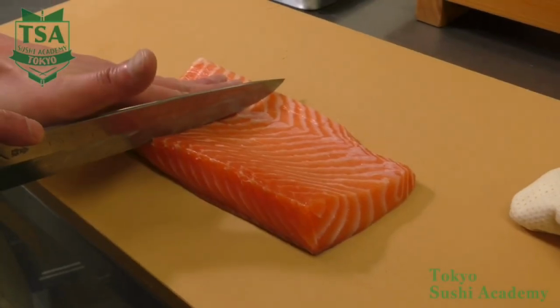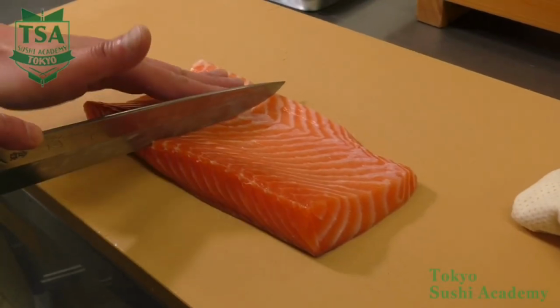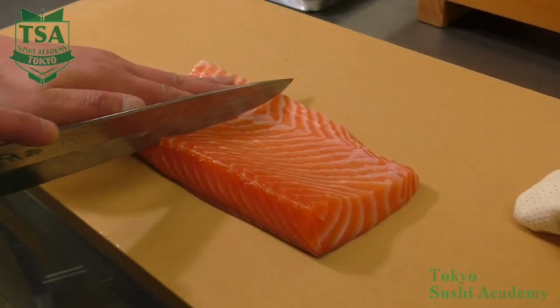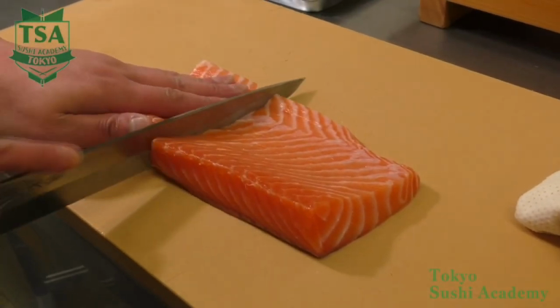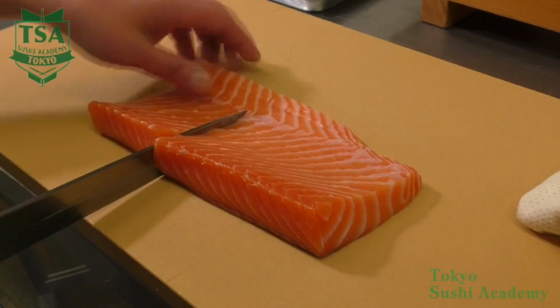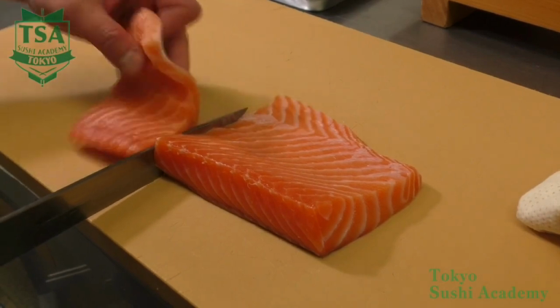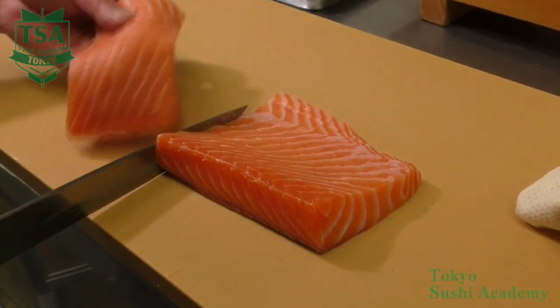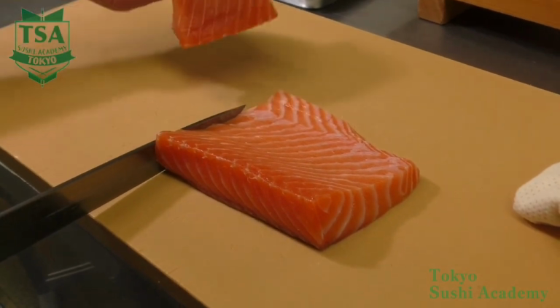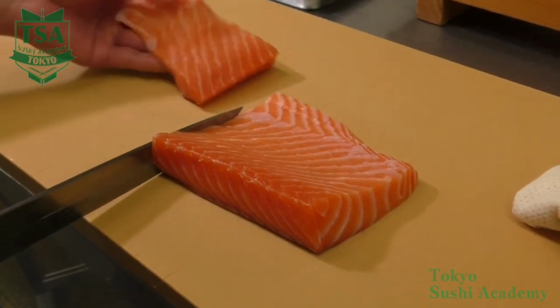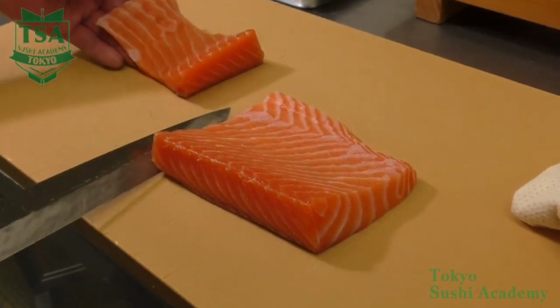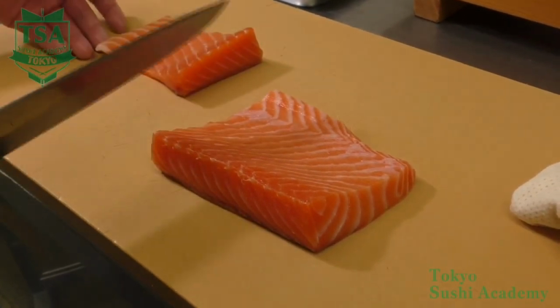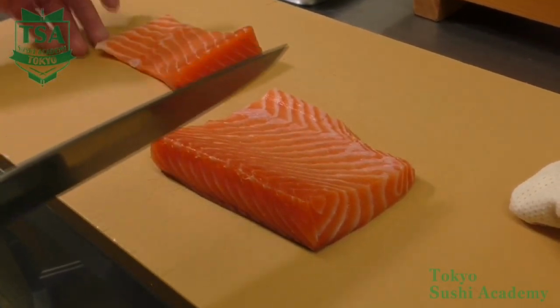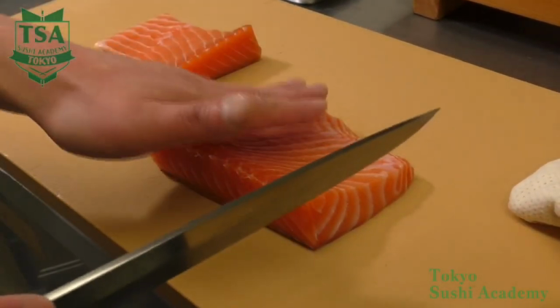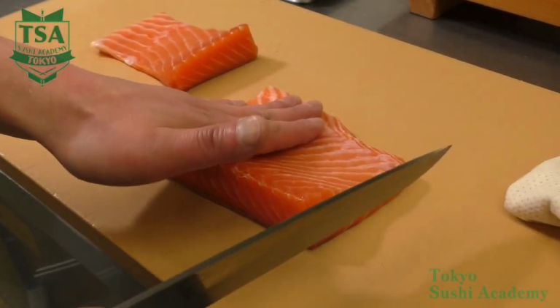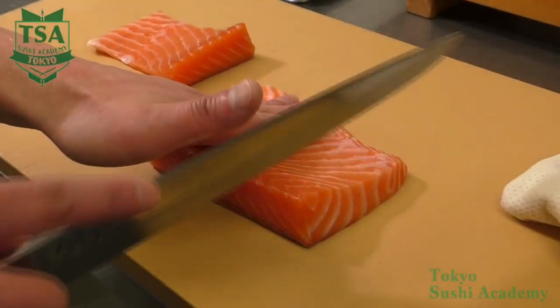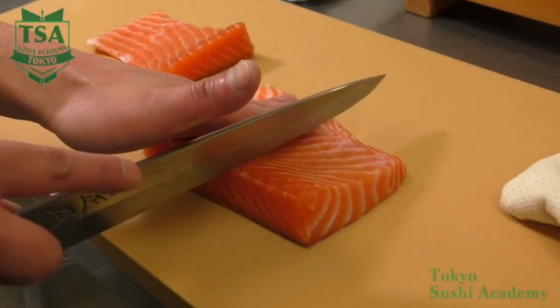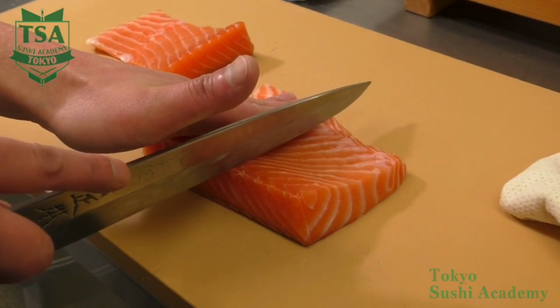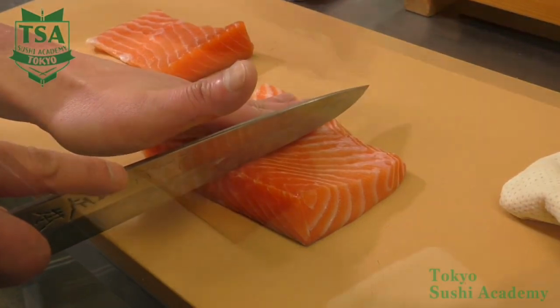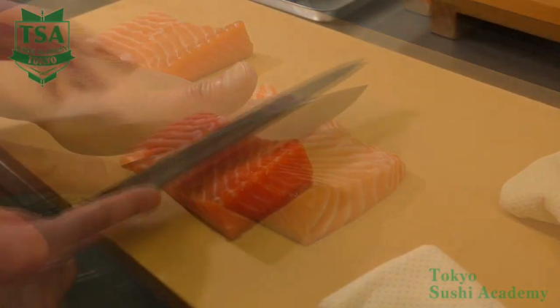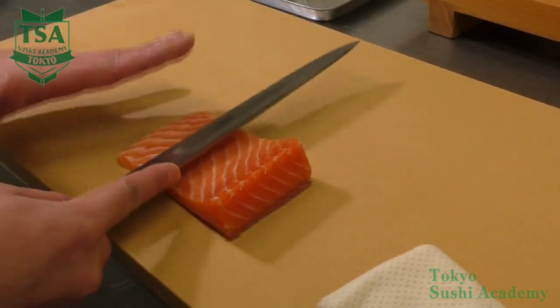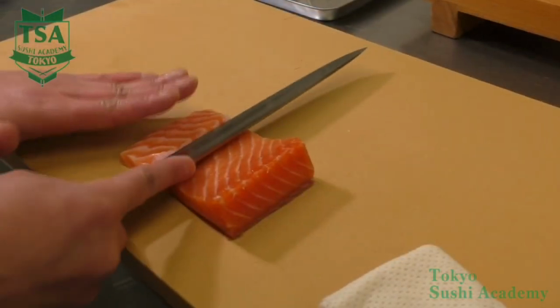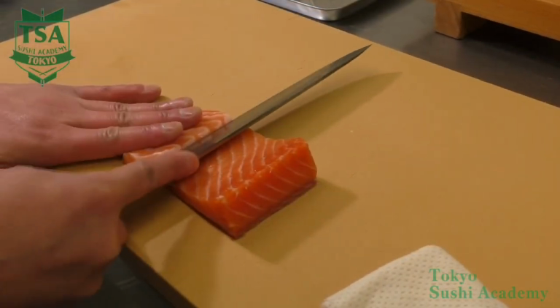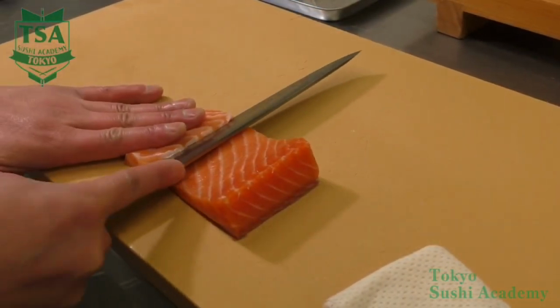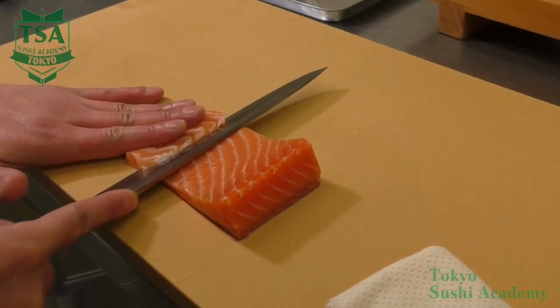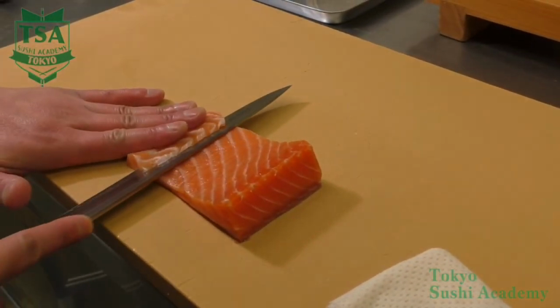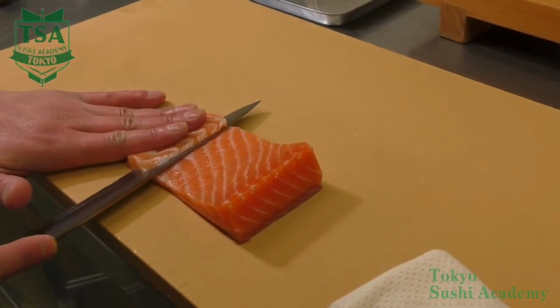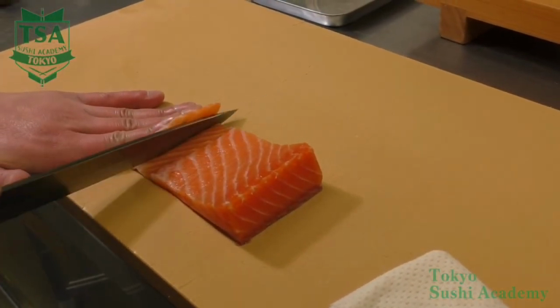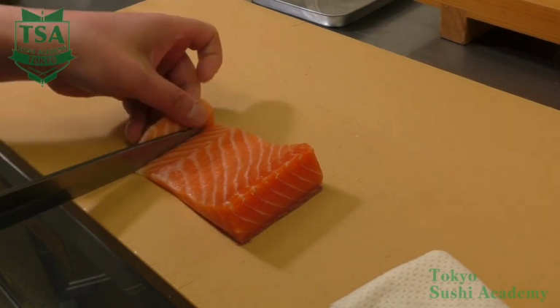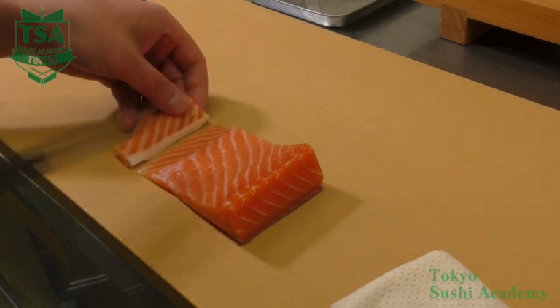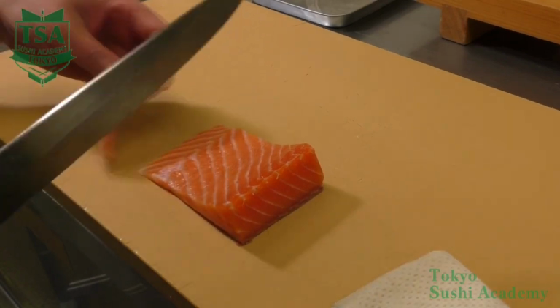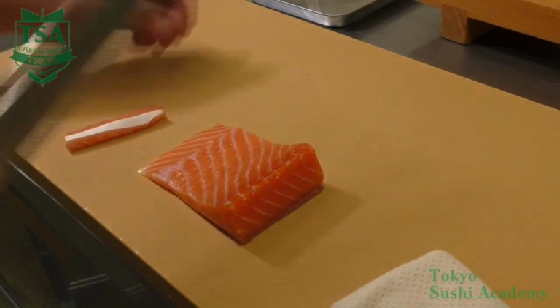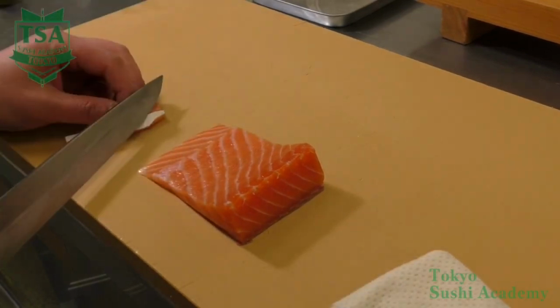How to make salmon sushi. In this movie, I would like to explain how to make salmon sushi. This is the wami belly fillet, and it is cut into about 8 cm block which is called saku in Japanese.